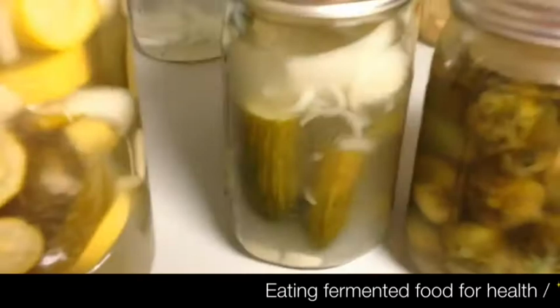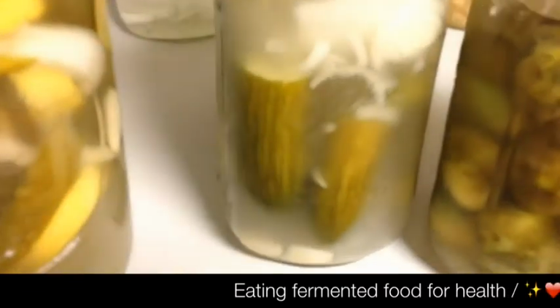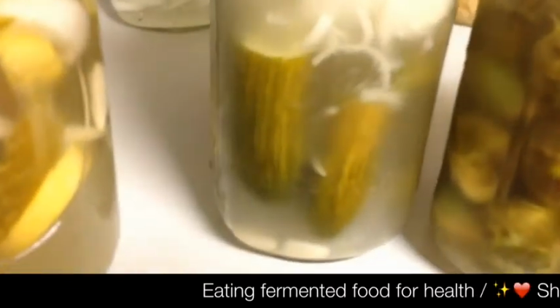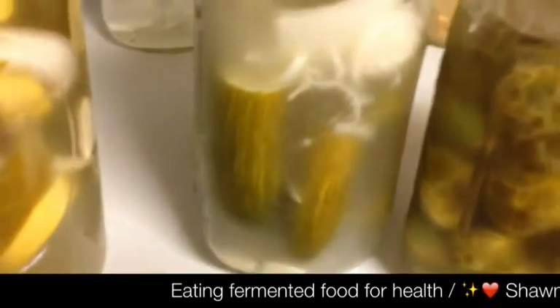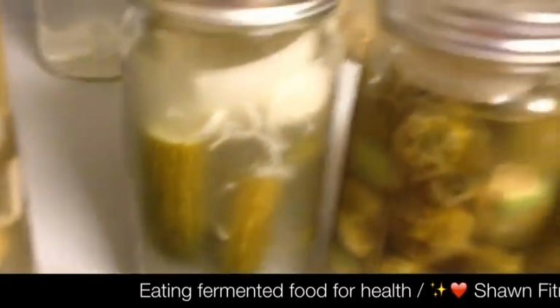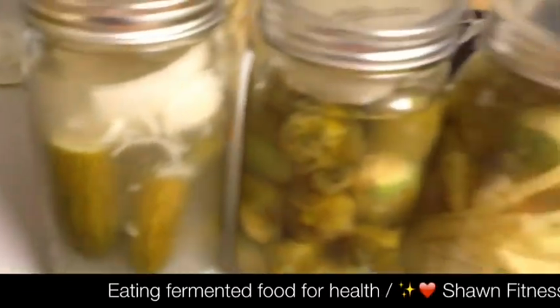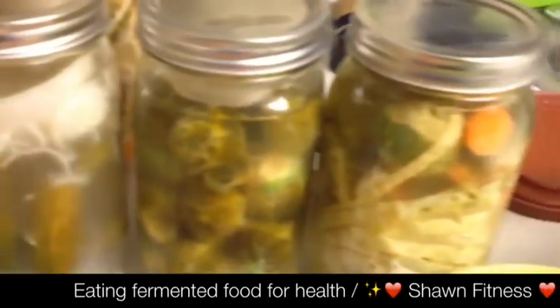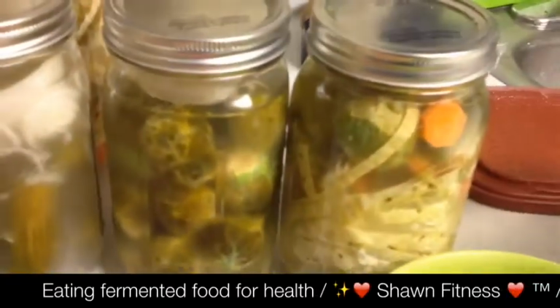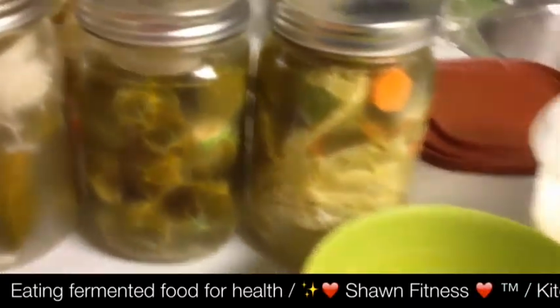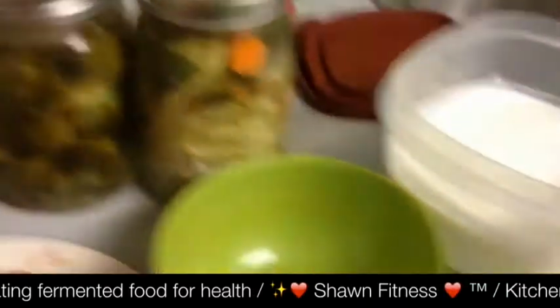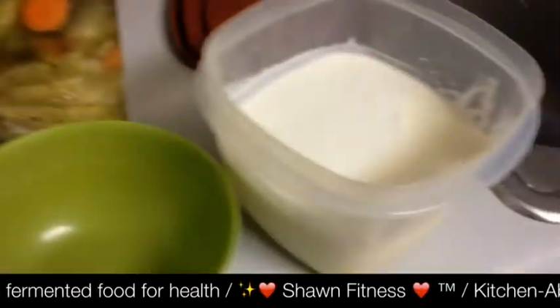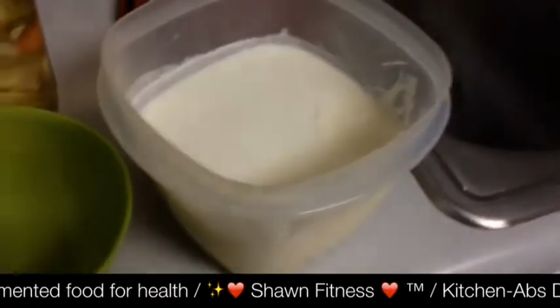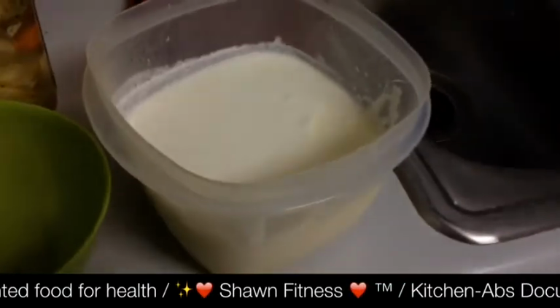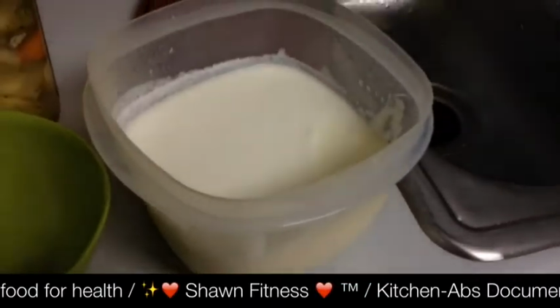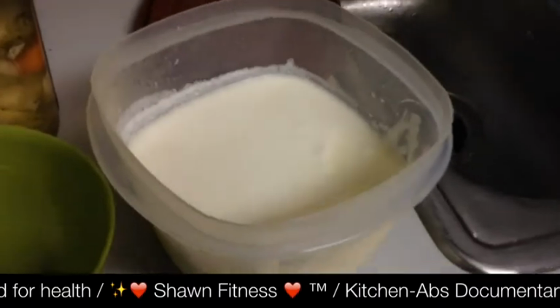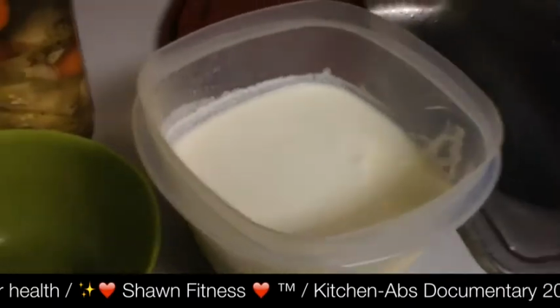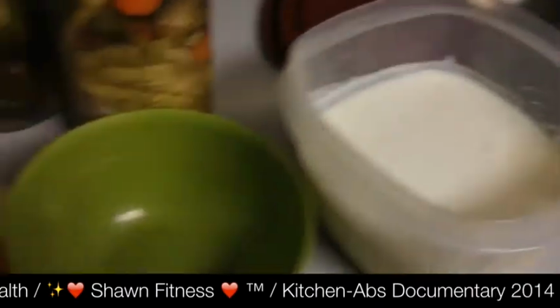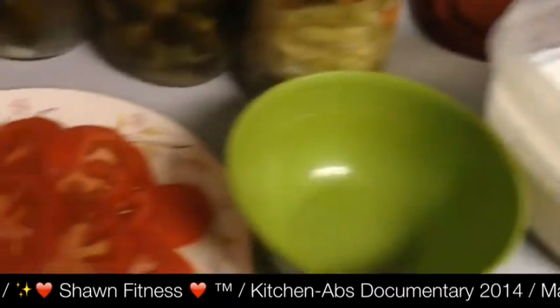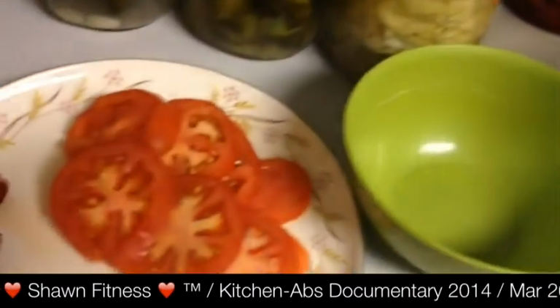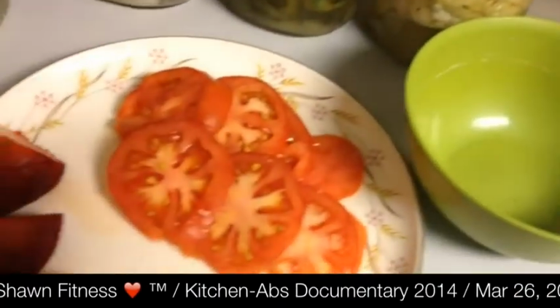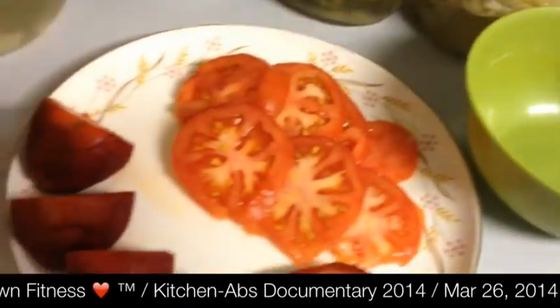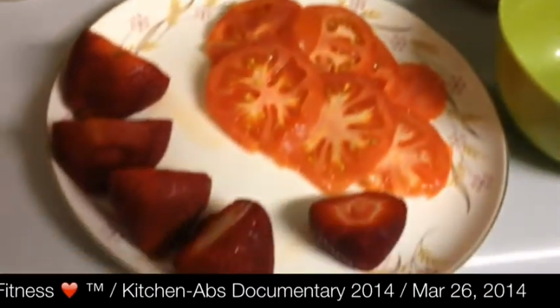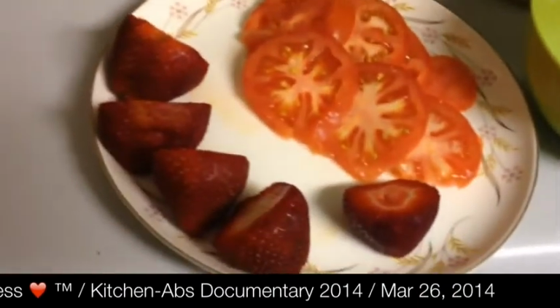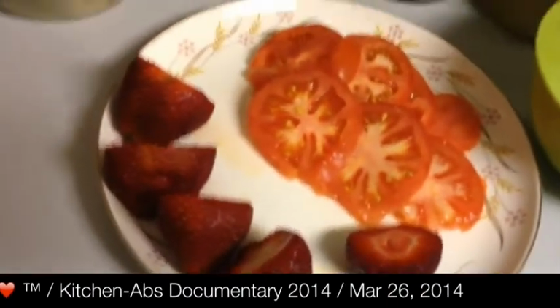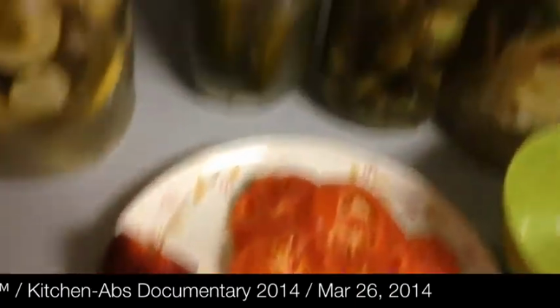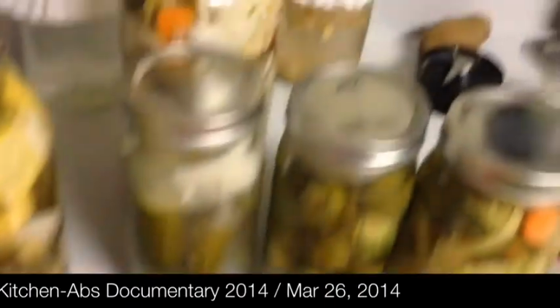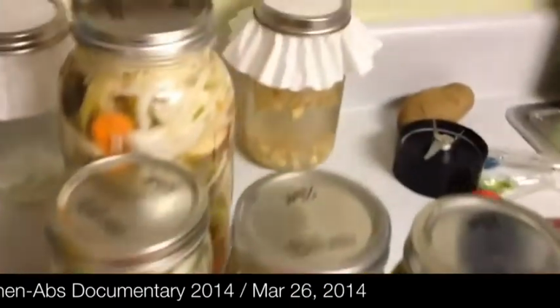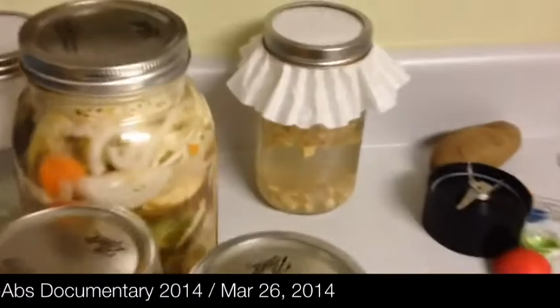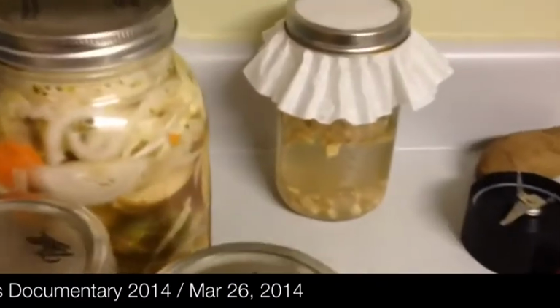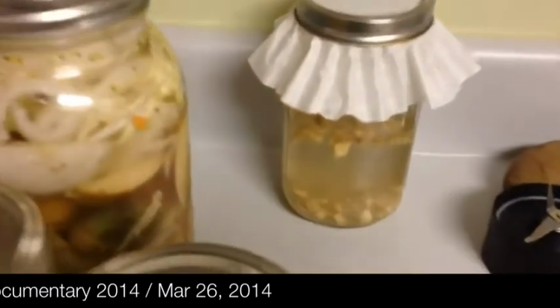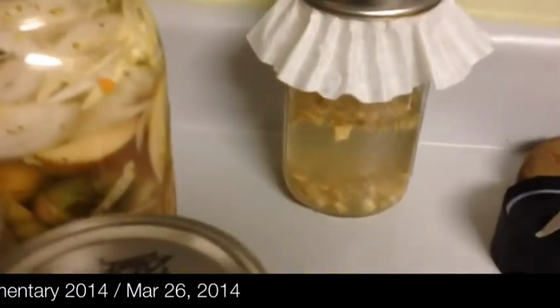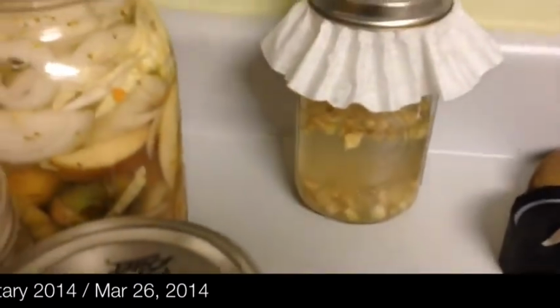These are all fermented foods — fermented pickles and all sorts of fermented veggies. This is also fermented yogurt. I also have some delicious tomatoes and strawberries. Oh, and I'm also making some ginger bug.